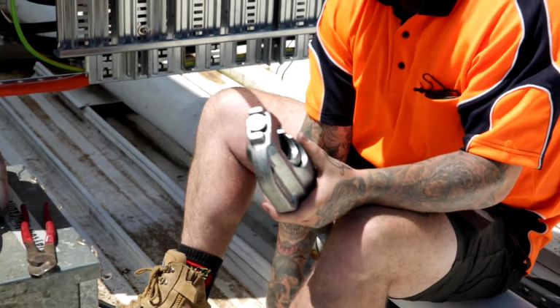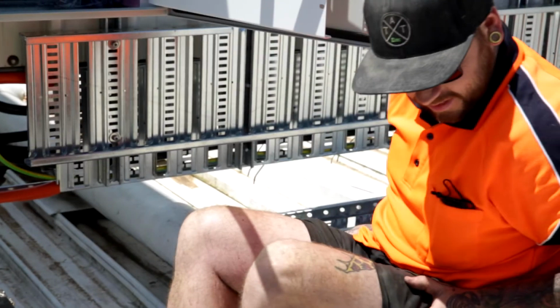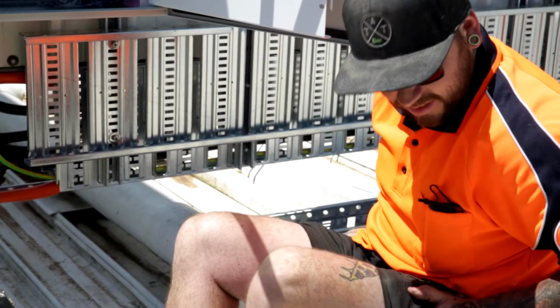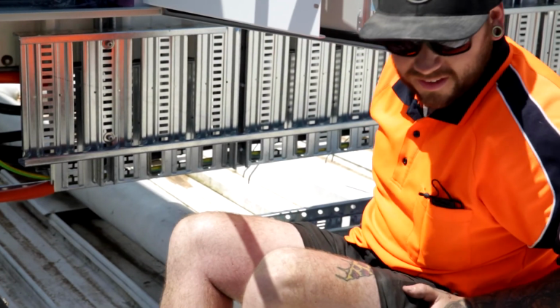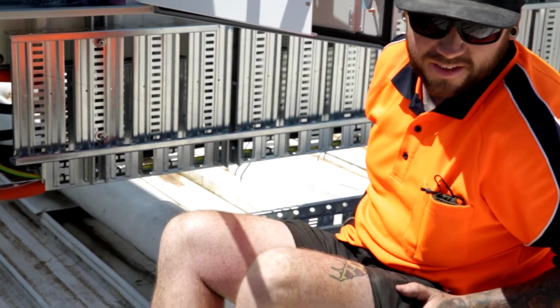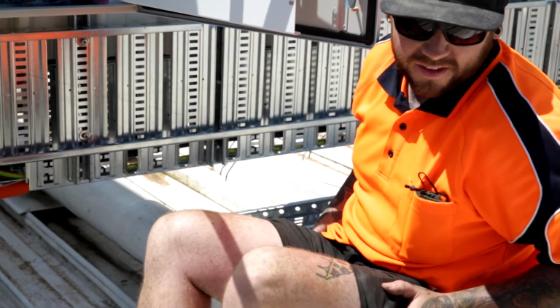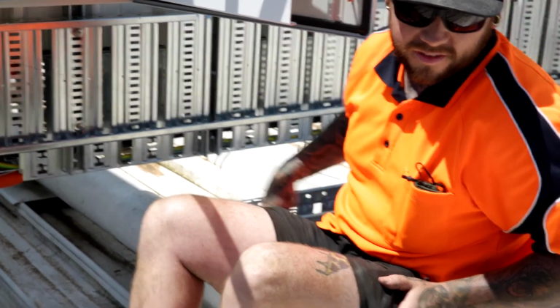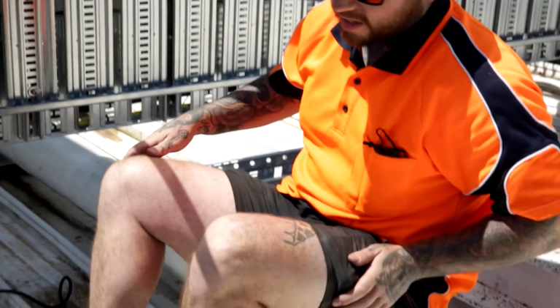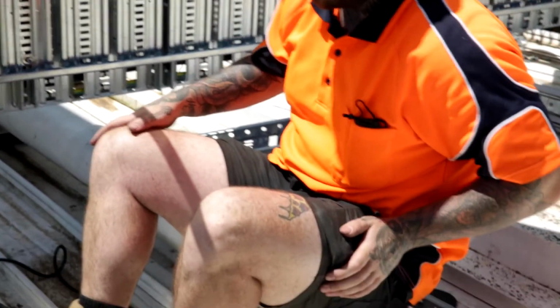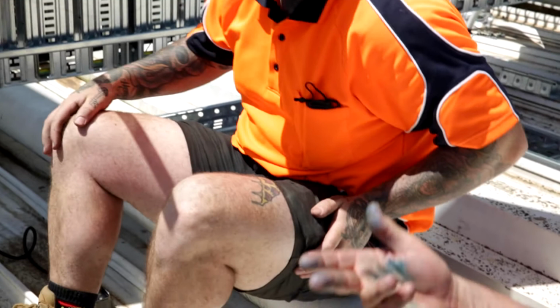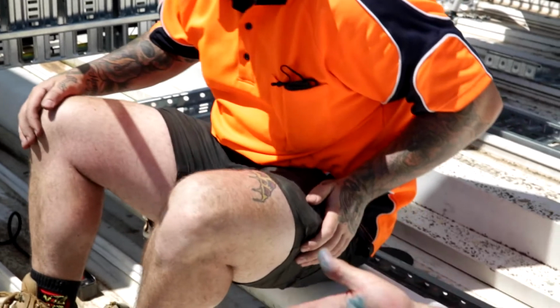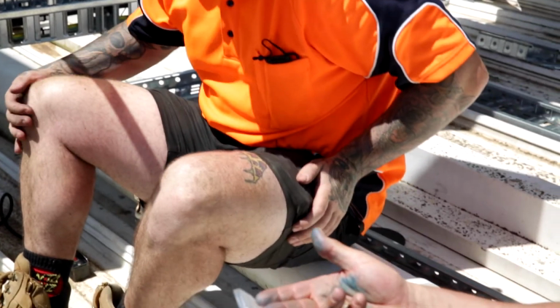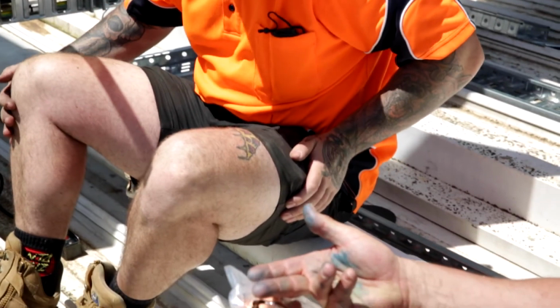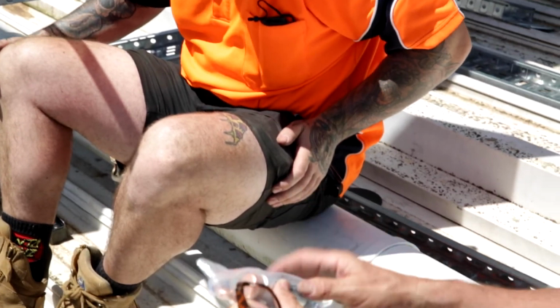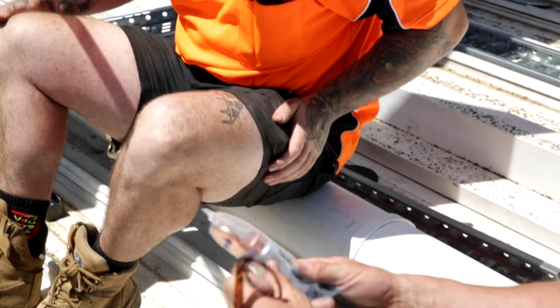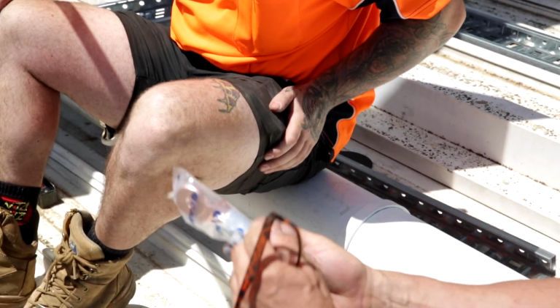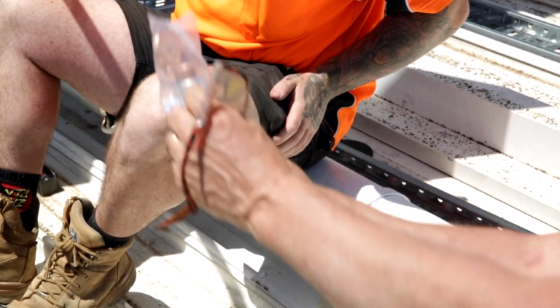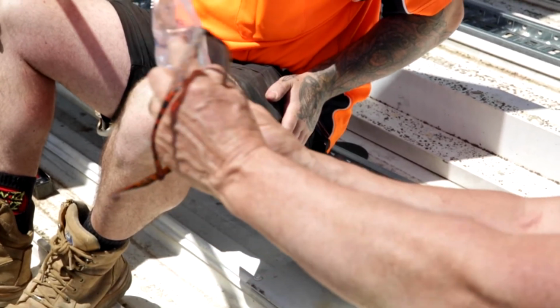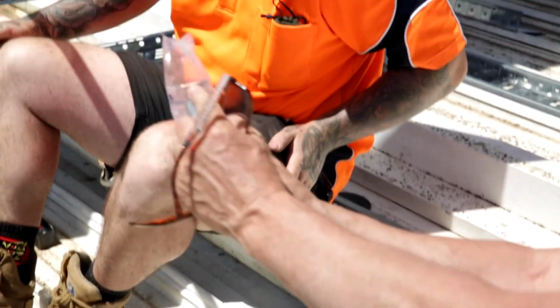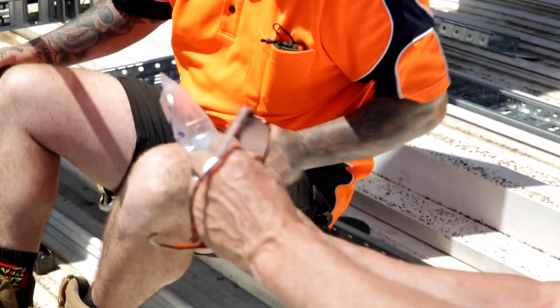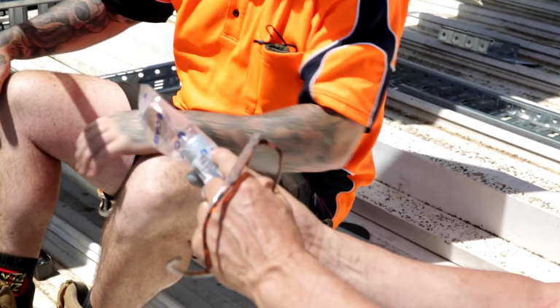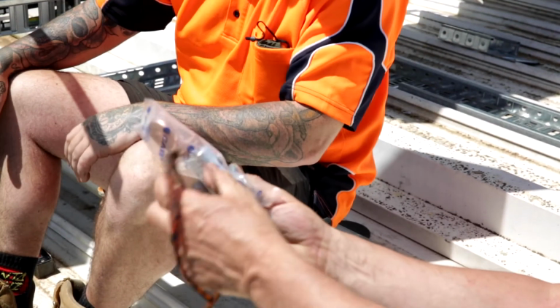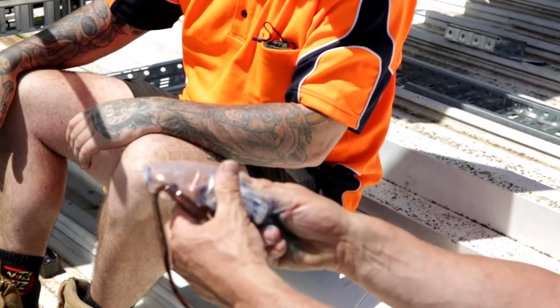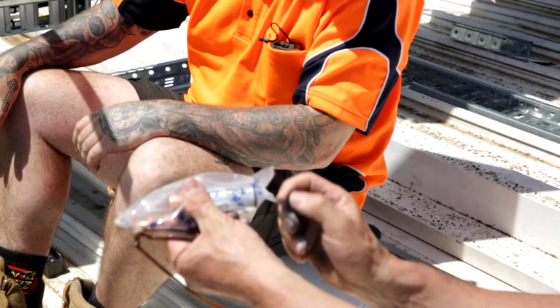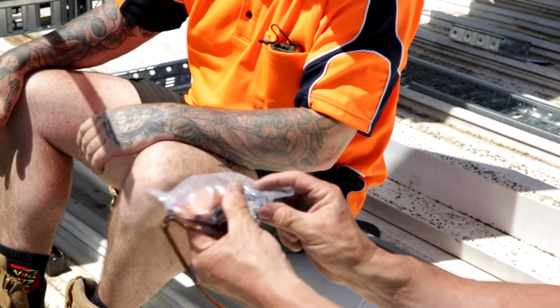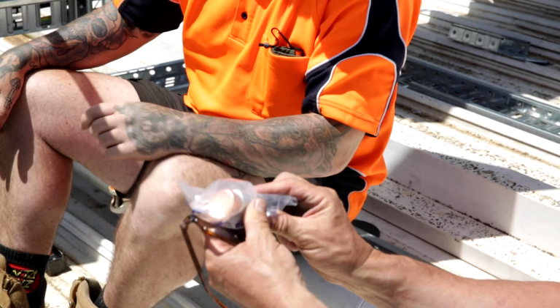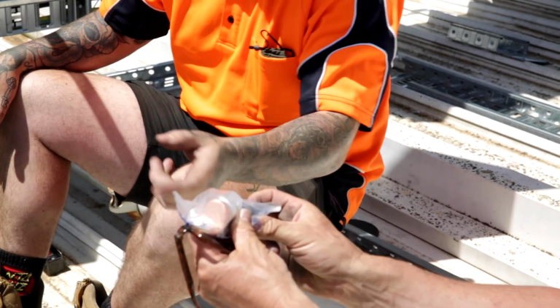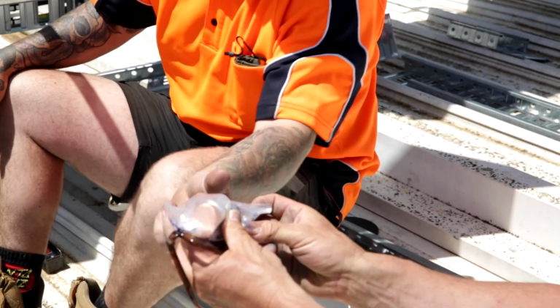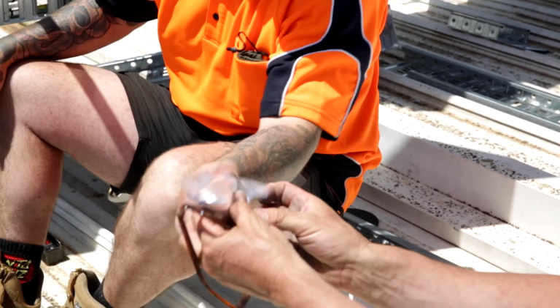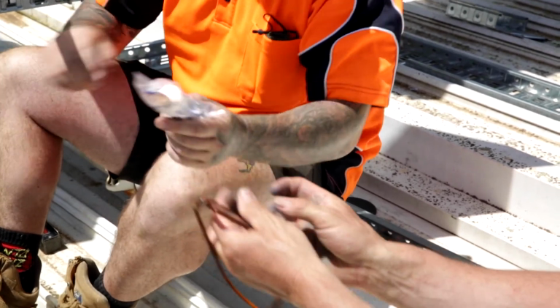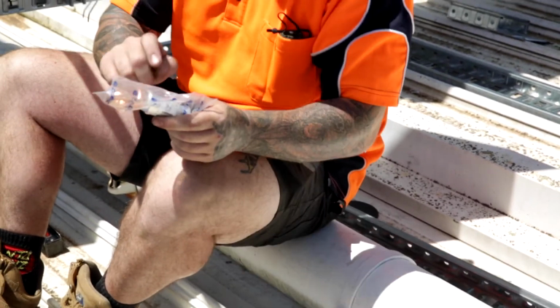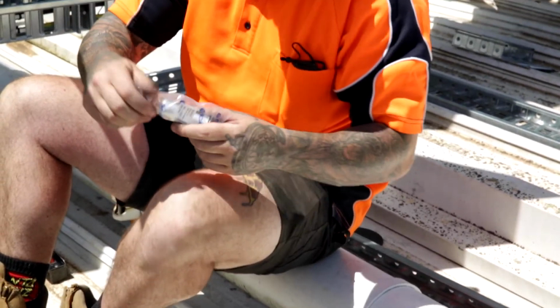These are specially designed for aluminium to copper. And as you can see, there's the copper end, and the other side — that's aluminium in that part of the lug.